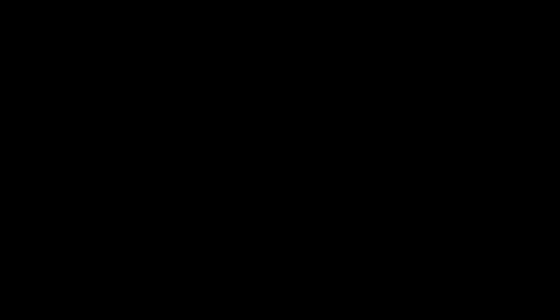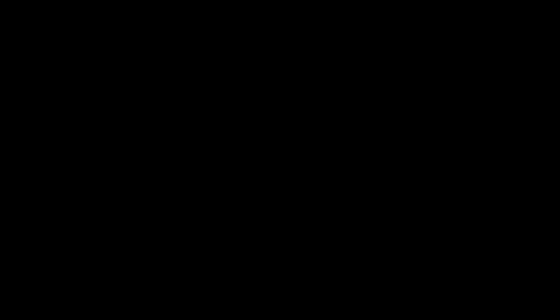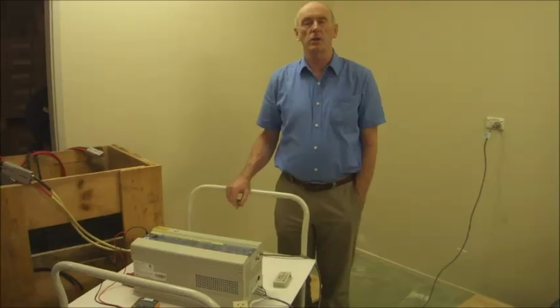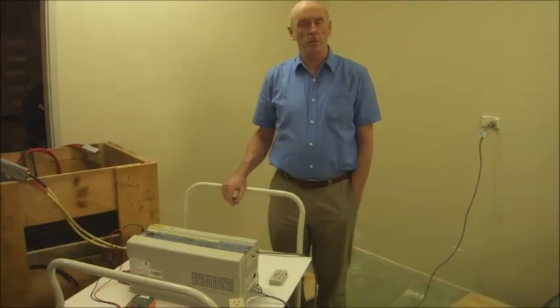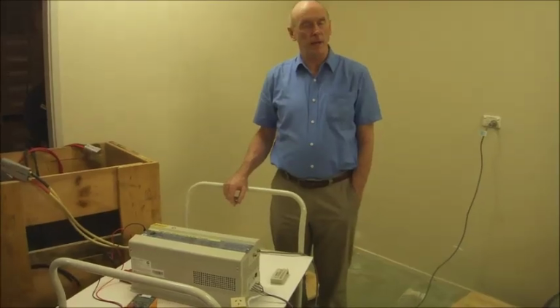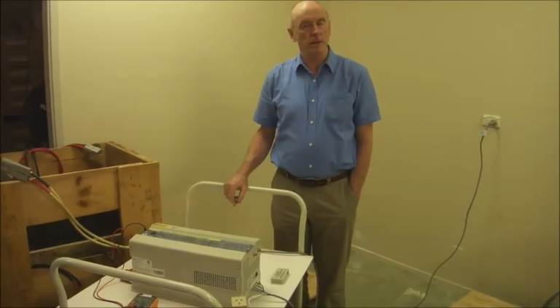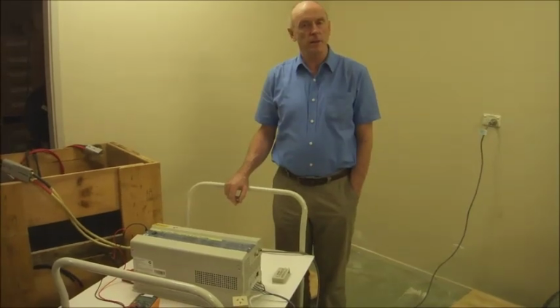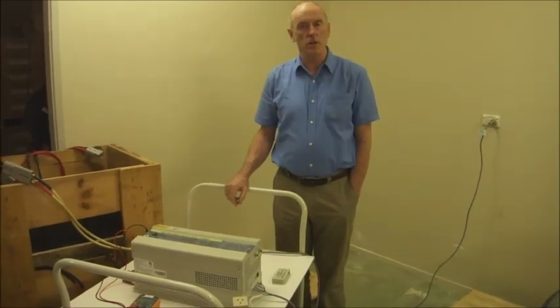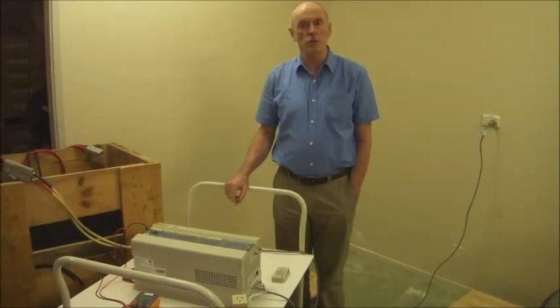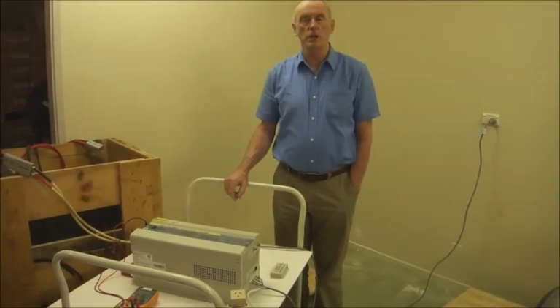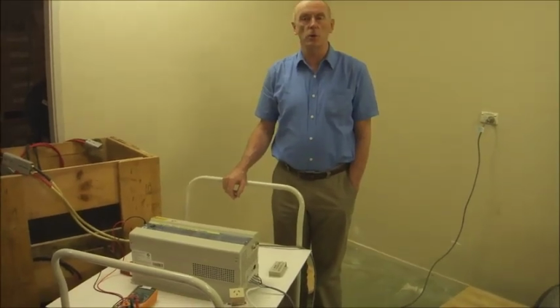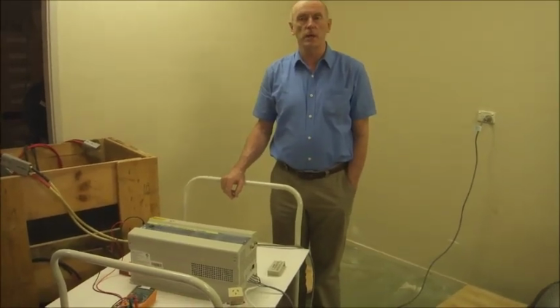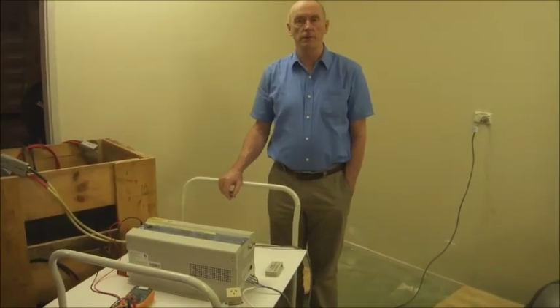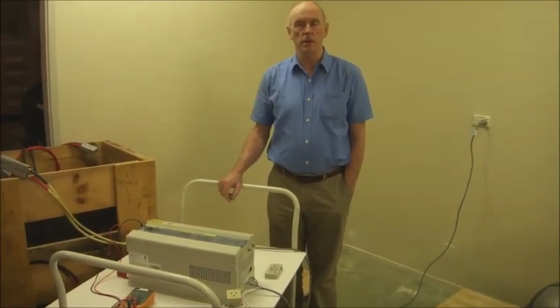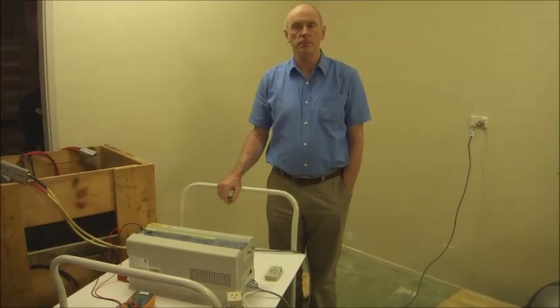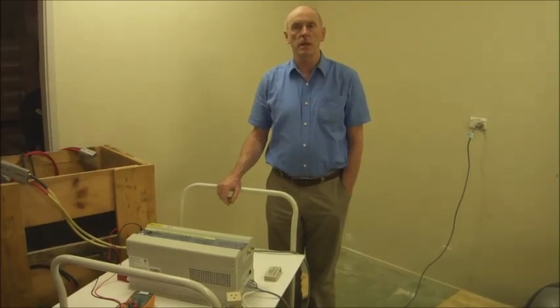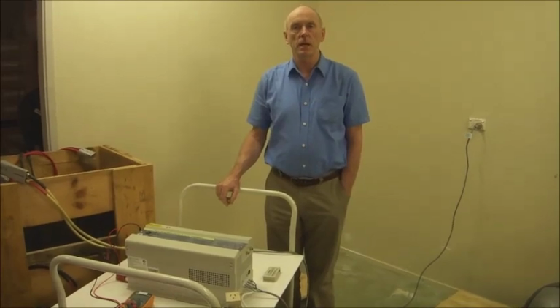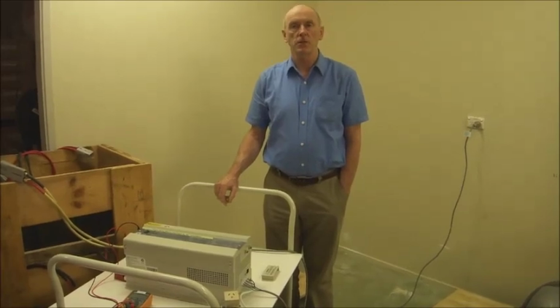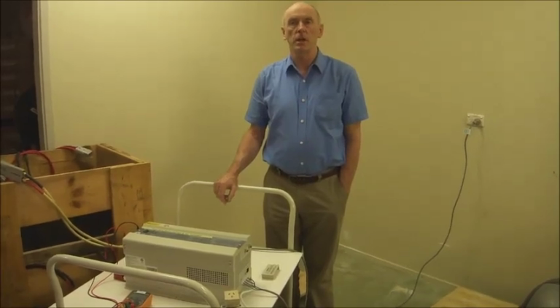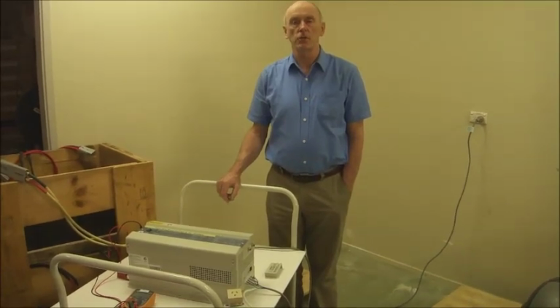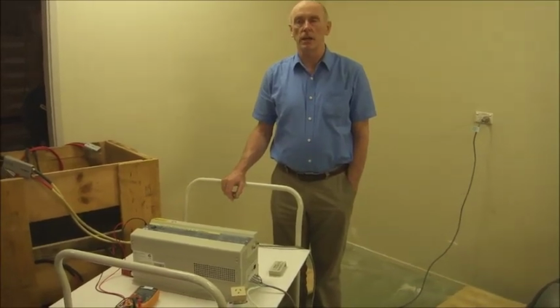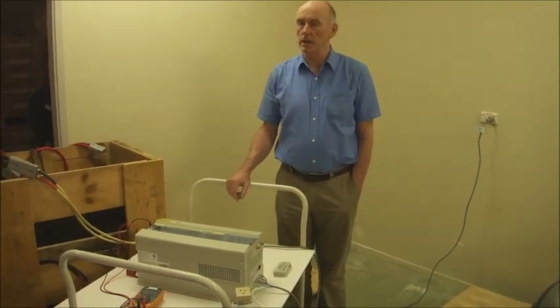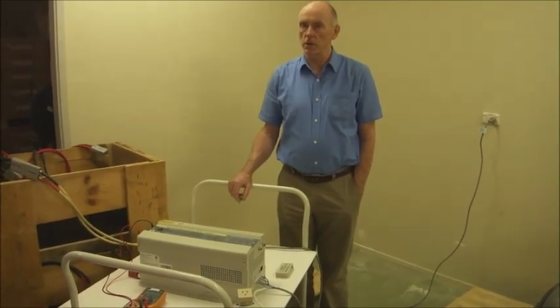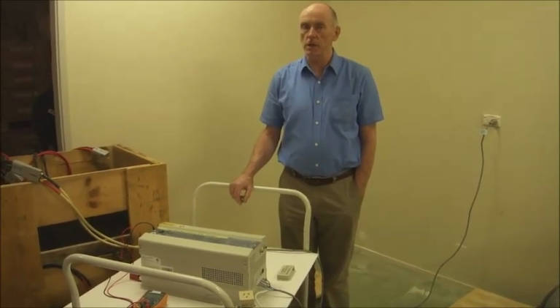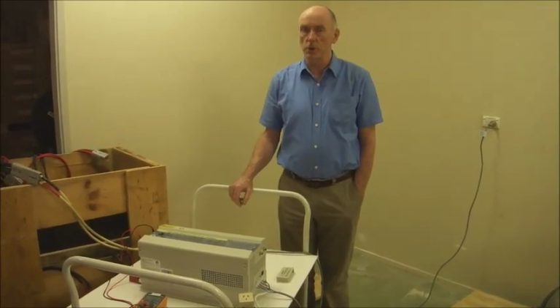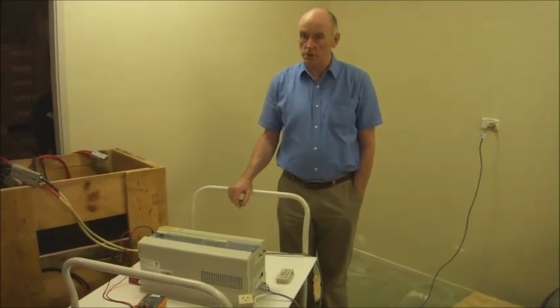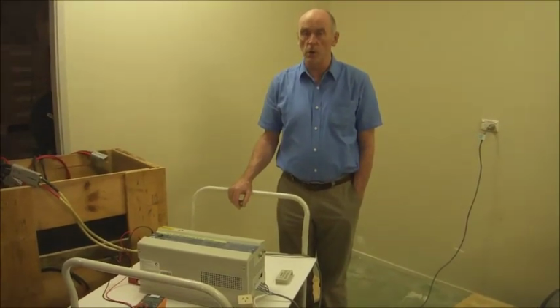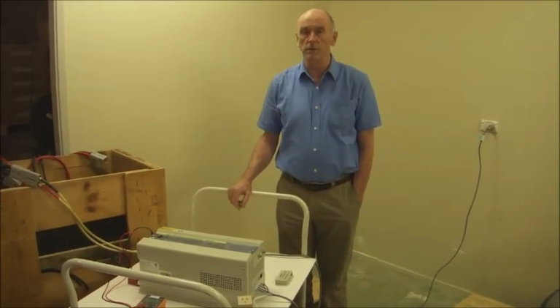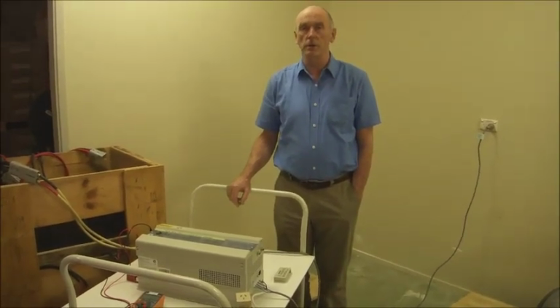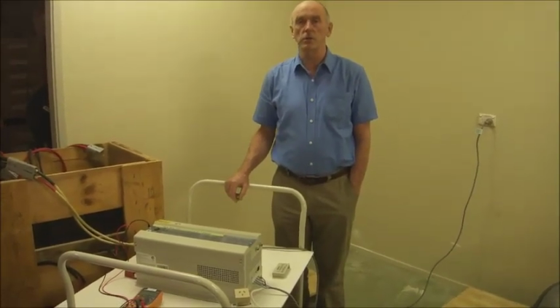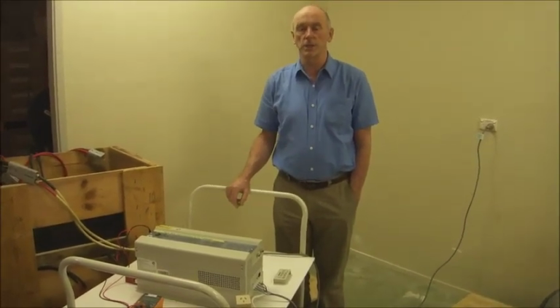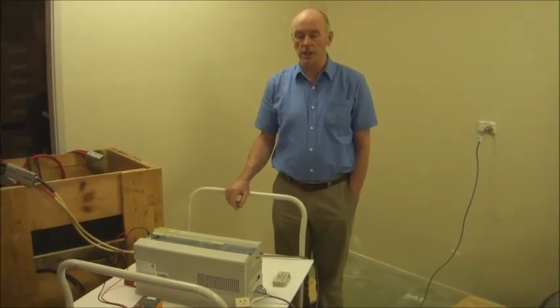I'm going to talk about the new transformer inverter. It's not only an inverter — a pure sine wave inverter — it's also a charger.